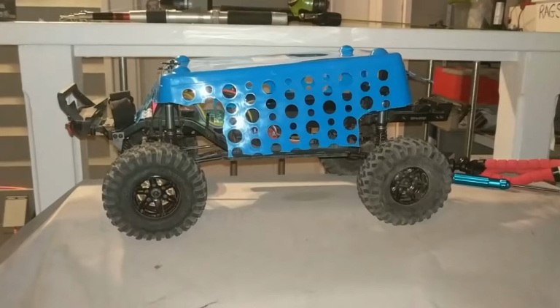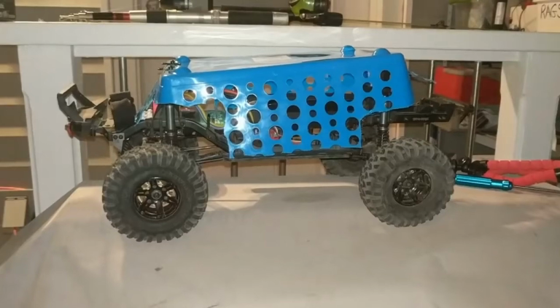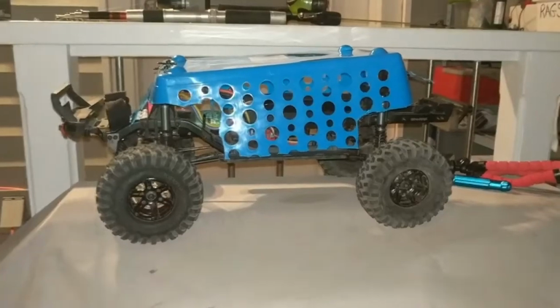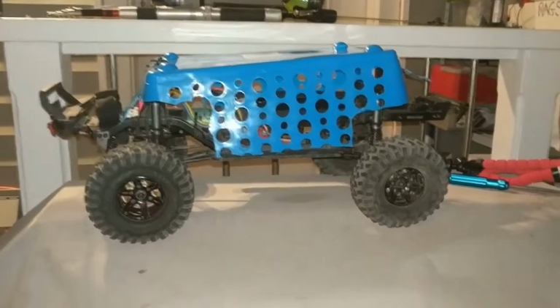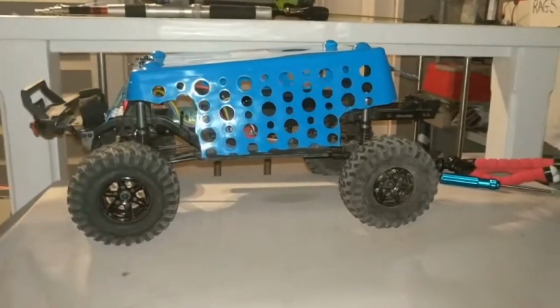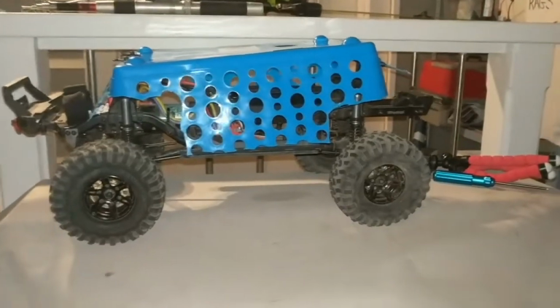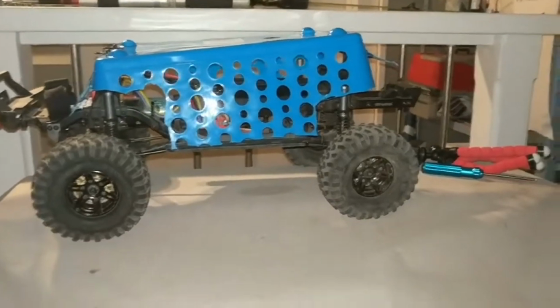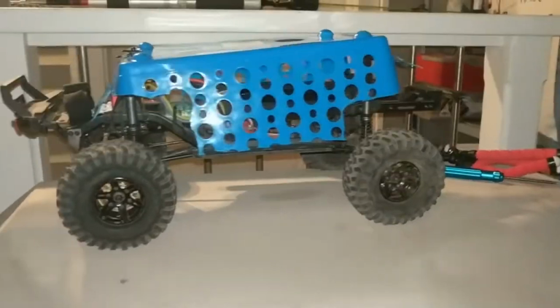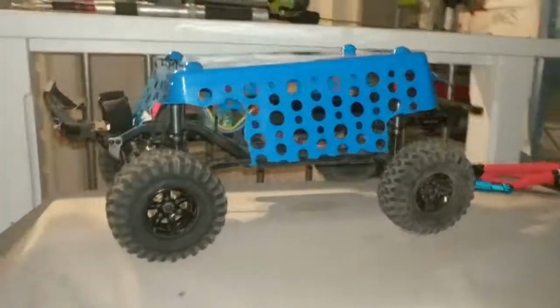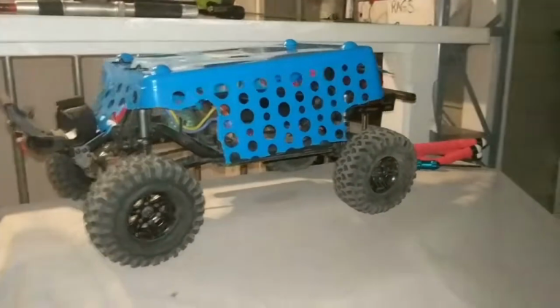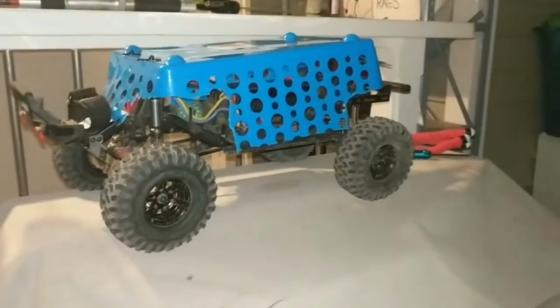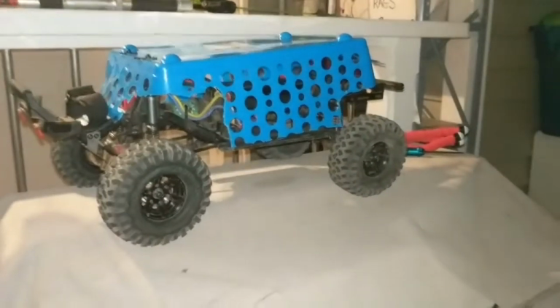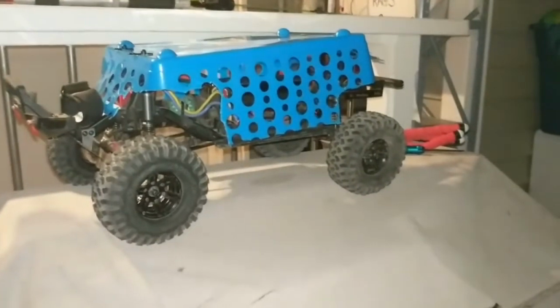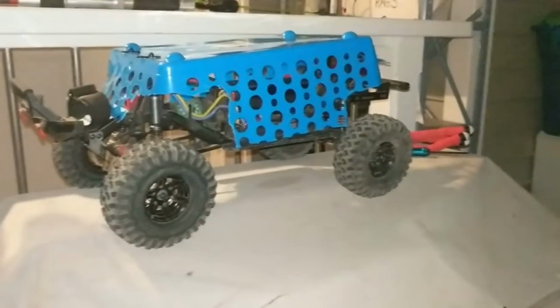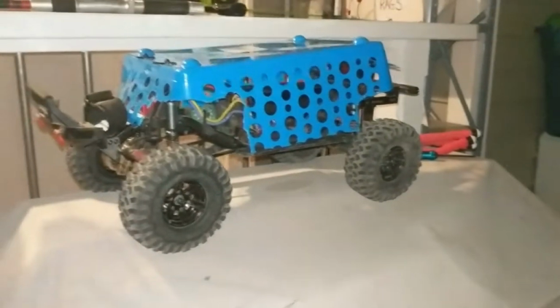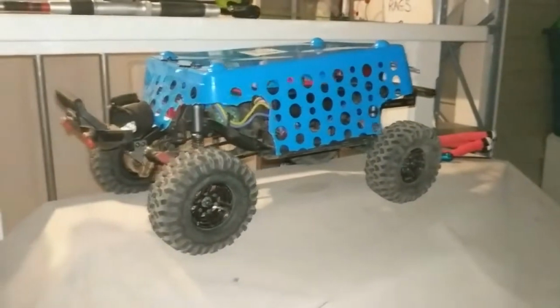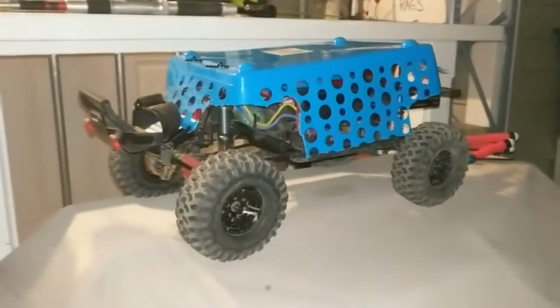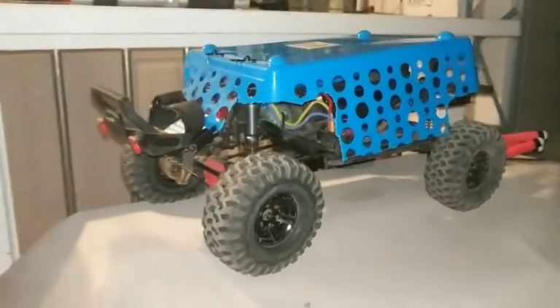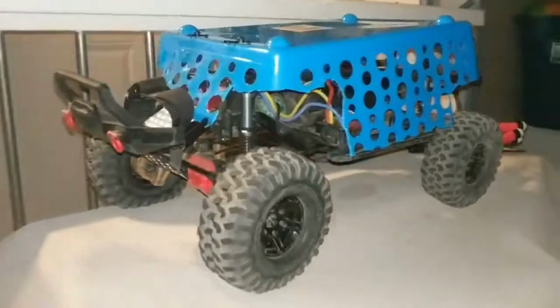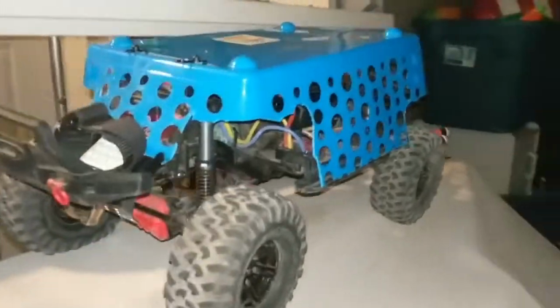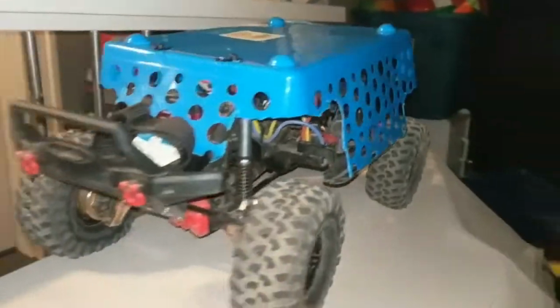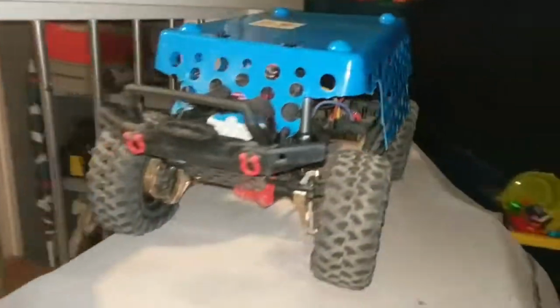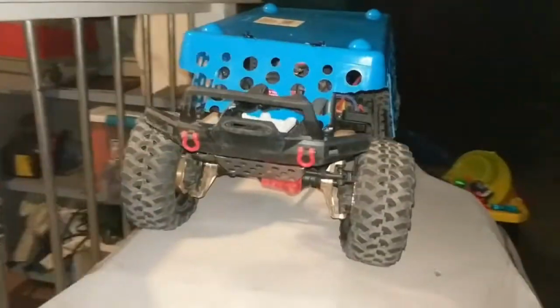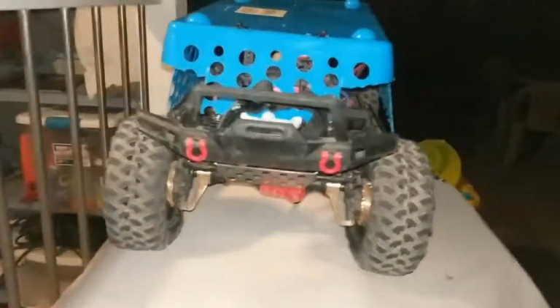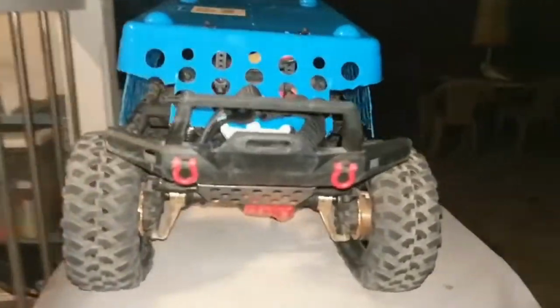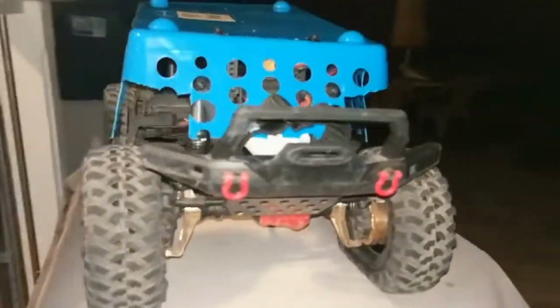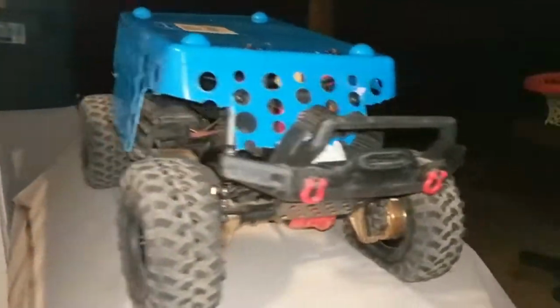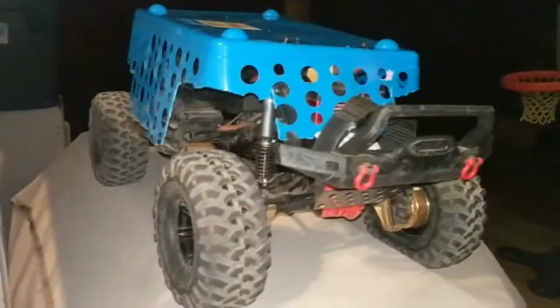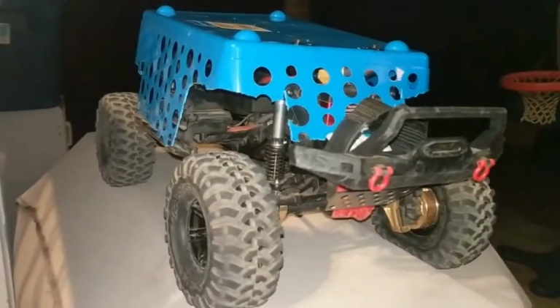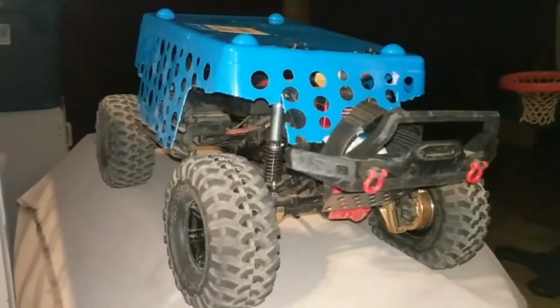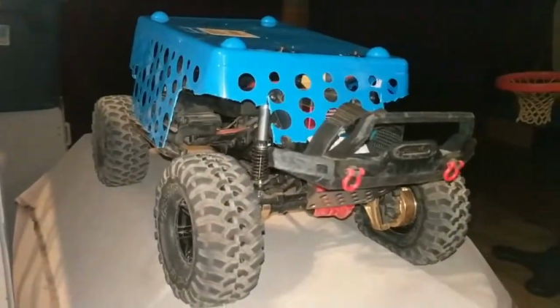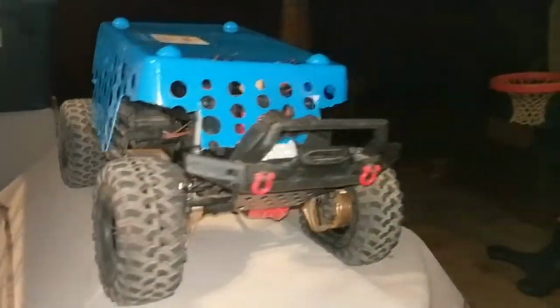Alright guys, sneak peek at an up-and-coming ProLine body. I shouldn't be doing this — I'm trying to show you guys a preview at night so hopefully nobody will spot me.